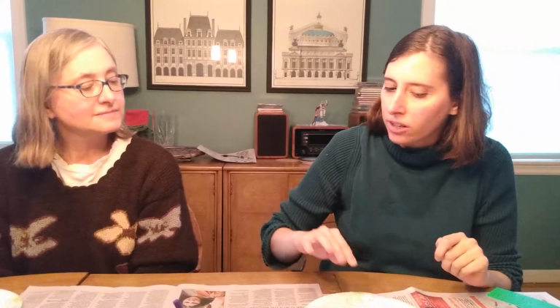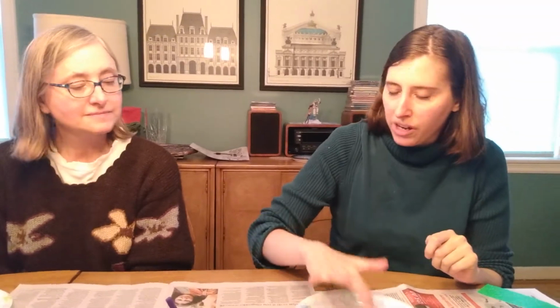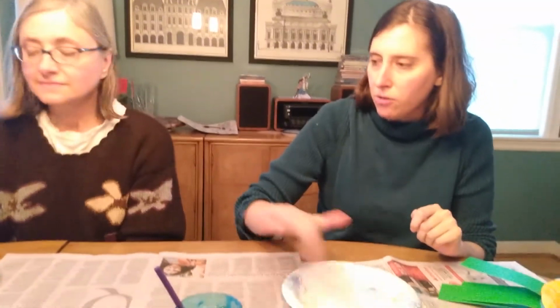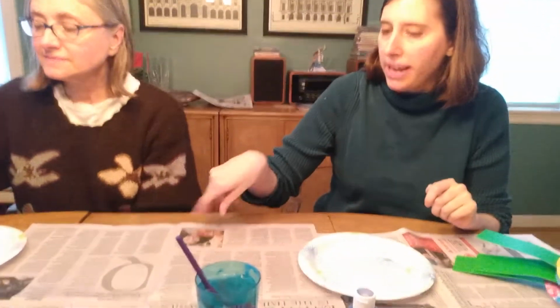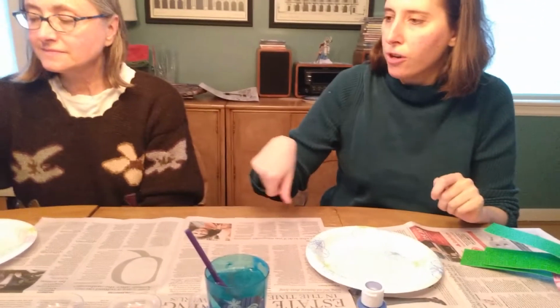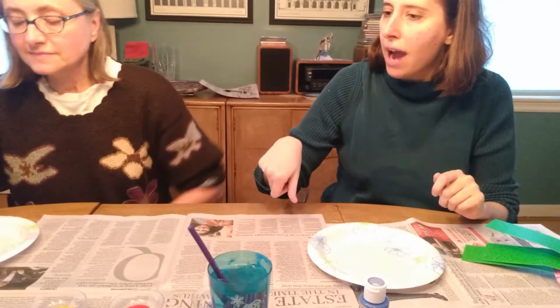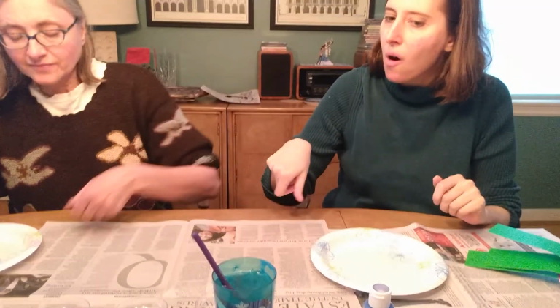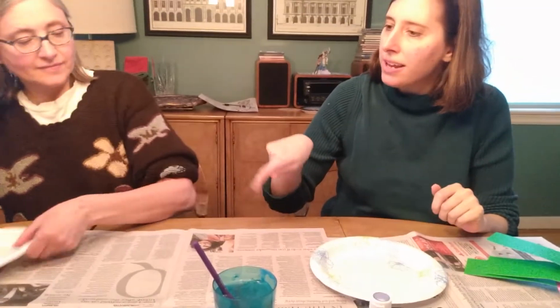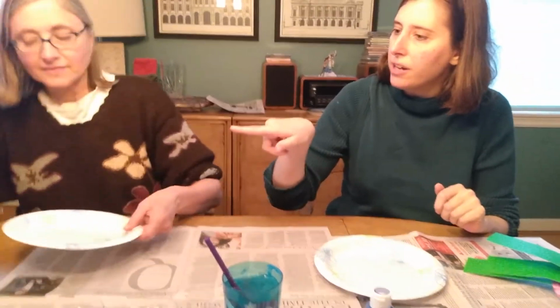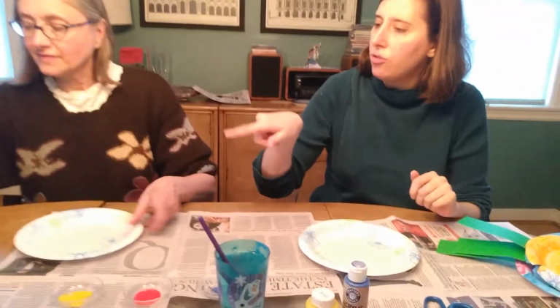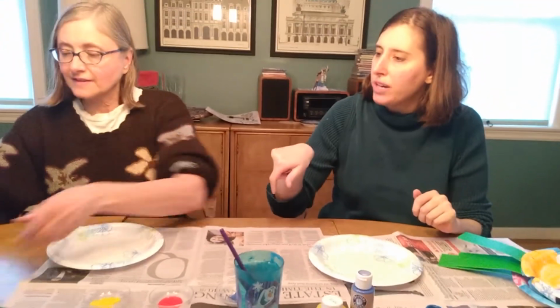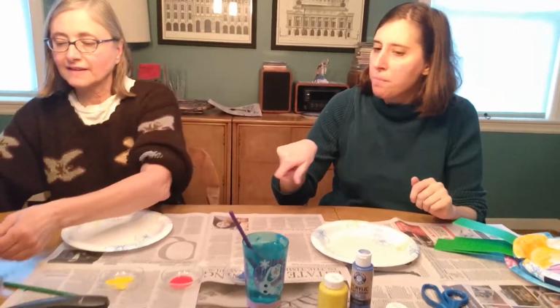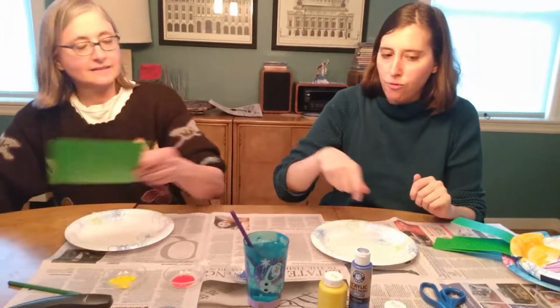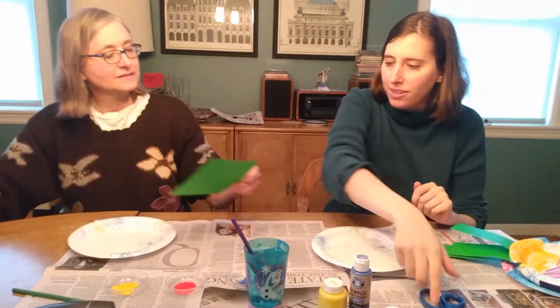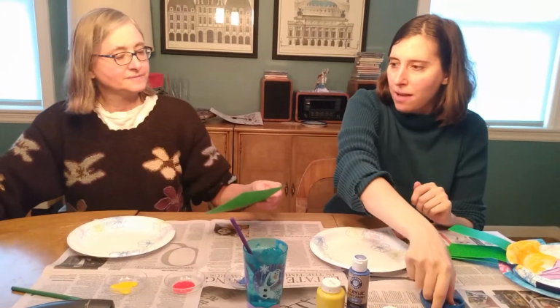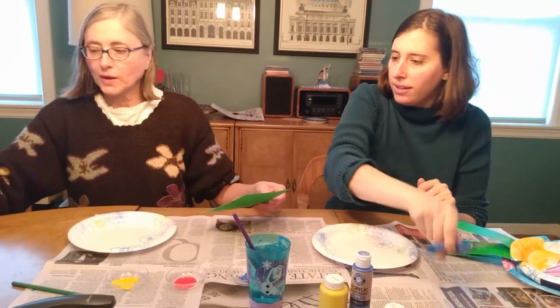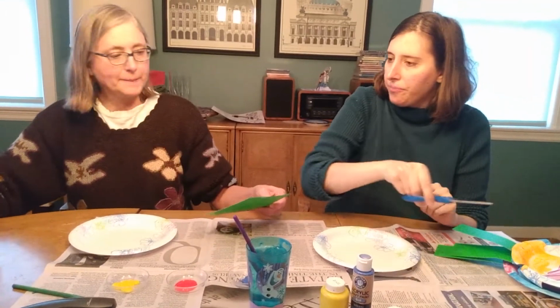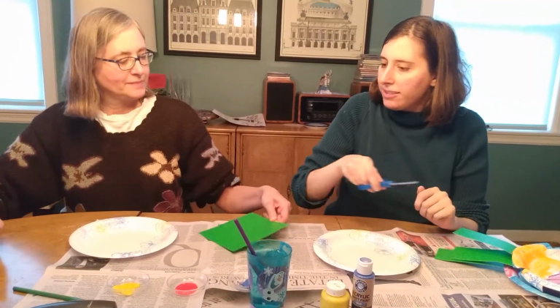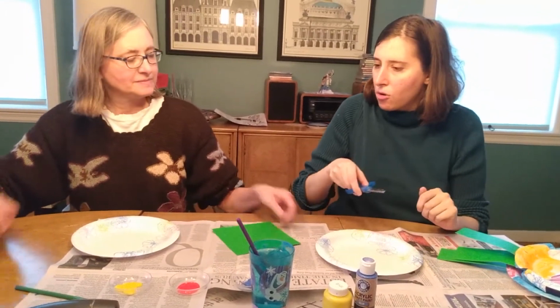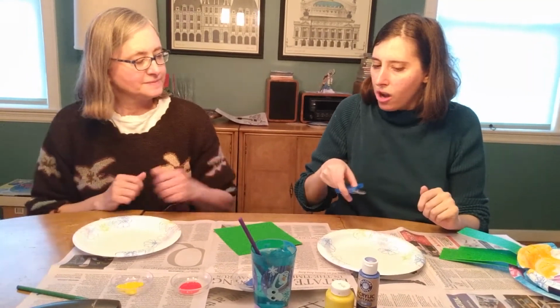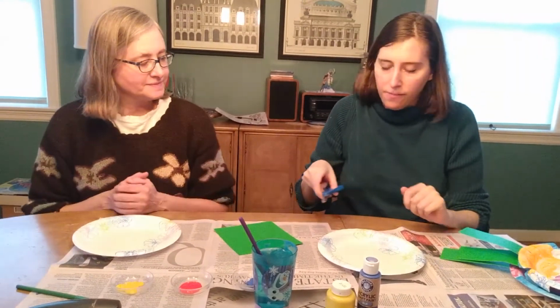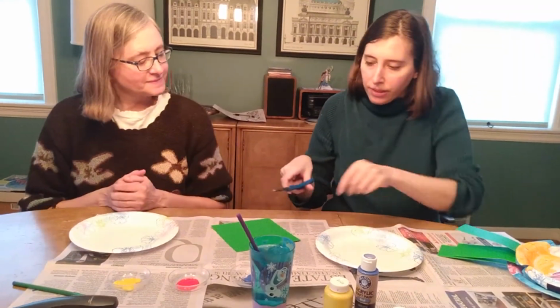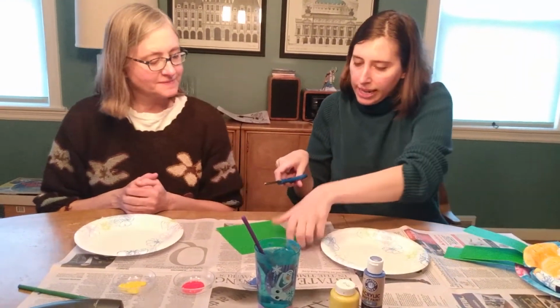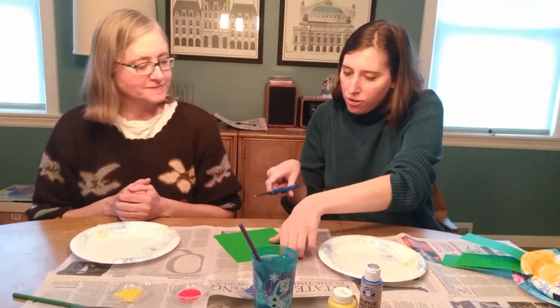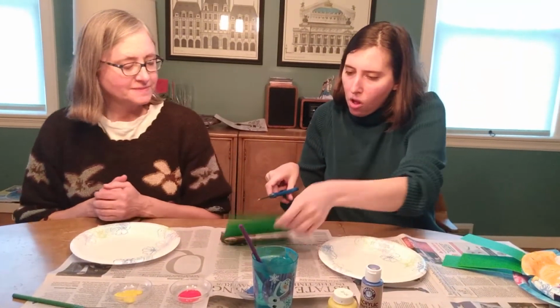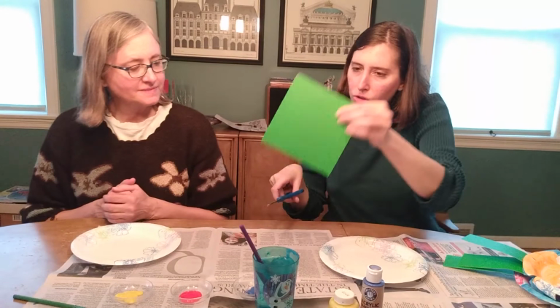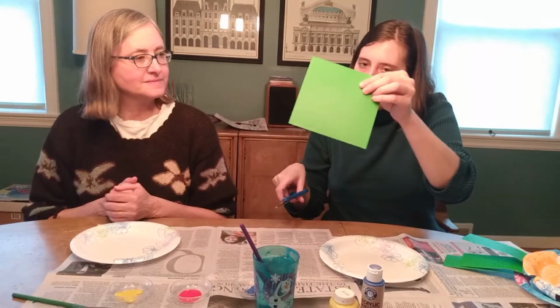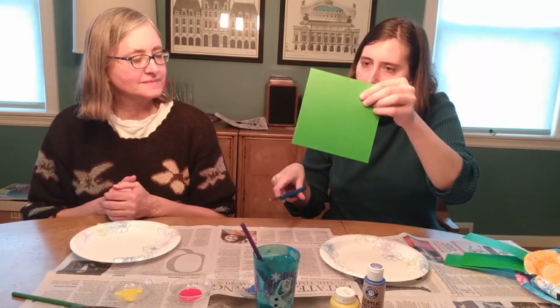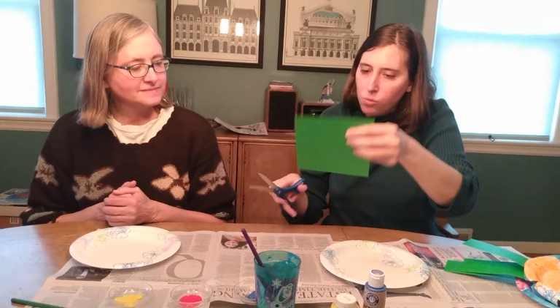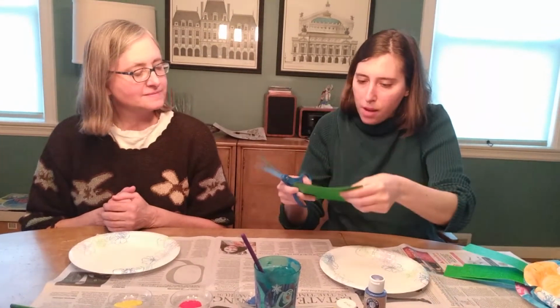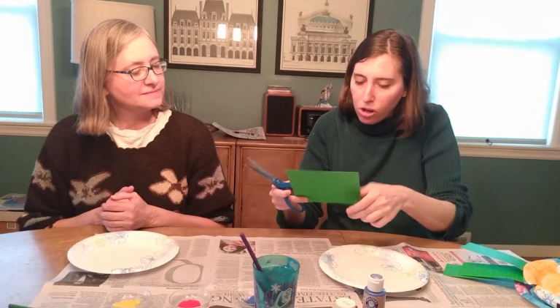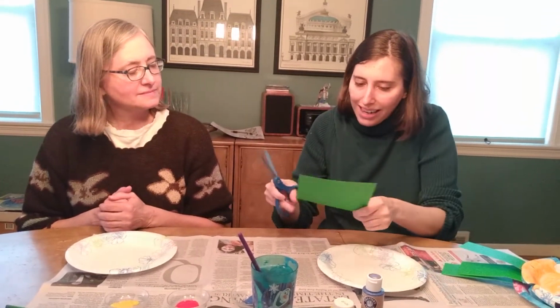We're going to use the plates for the flower part and we're going to use the green paper for the stem. Okay, let's take turns cutting. I got to do a long straight green line — that's what stems look like.